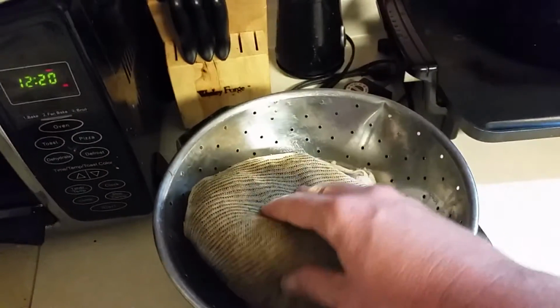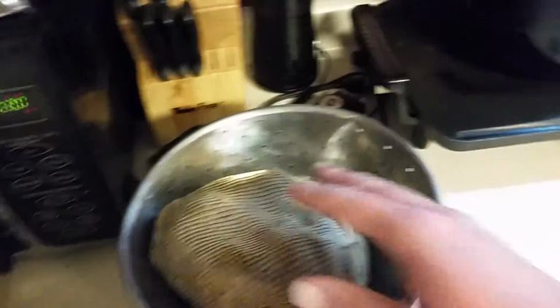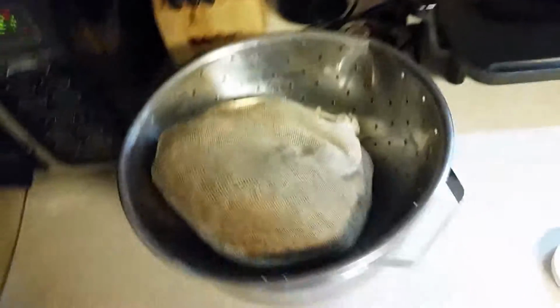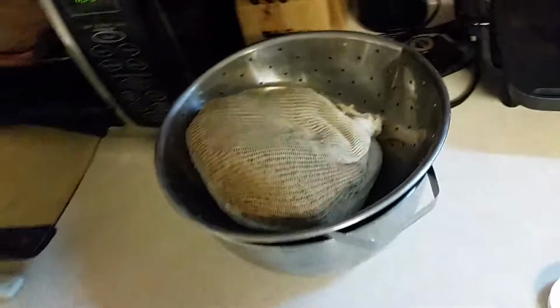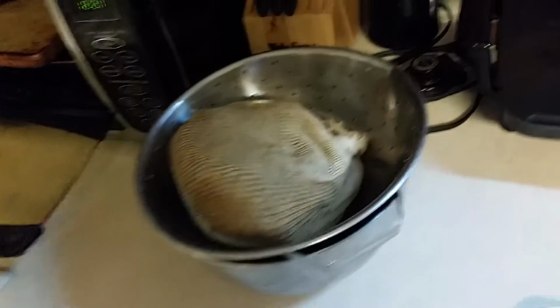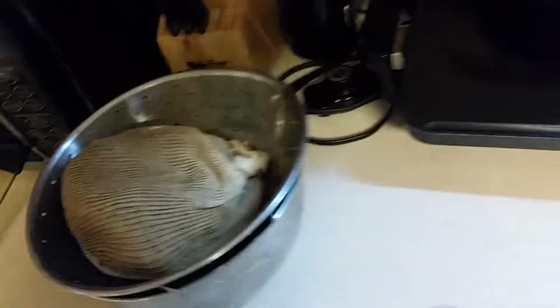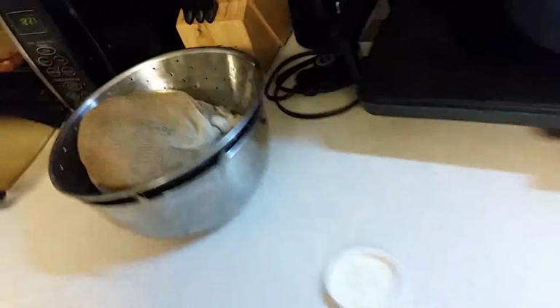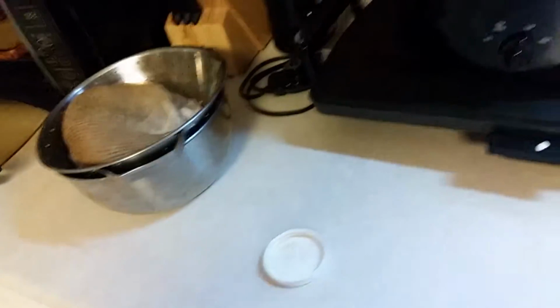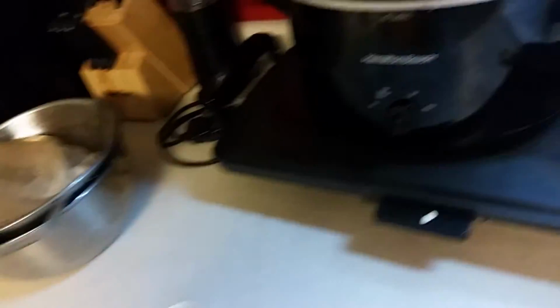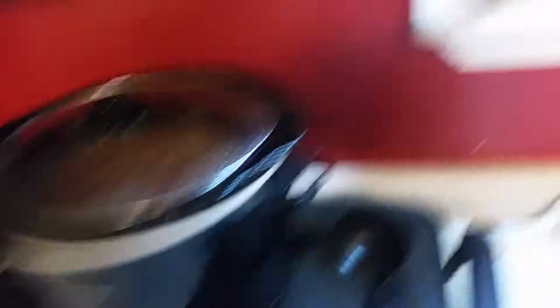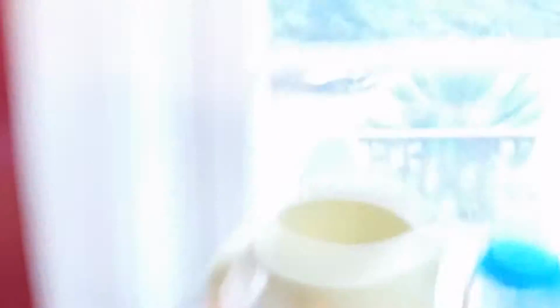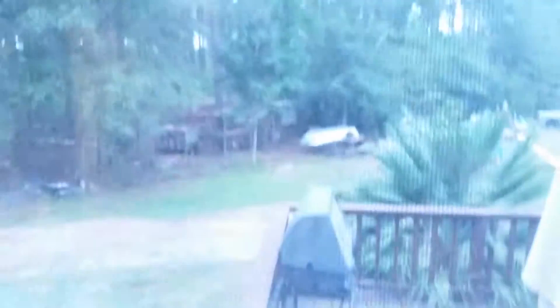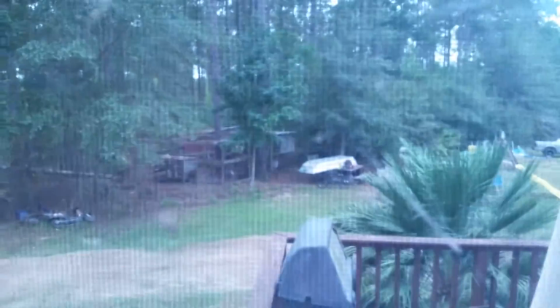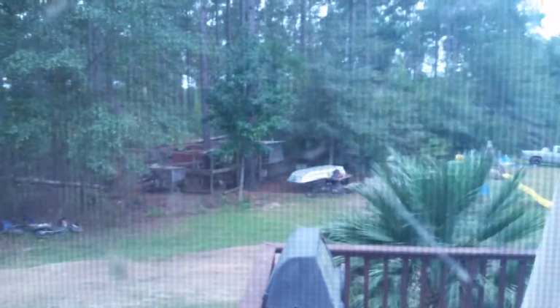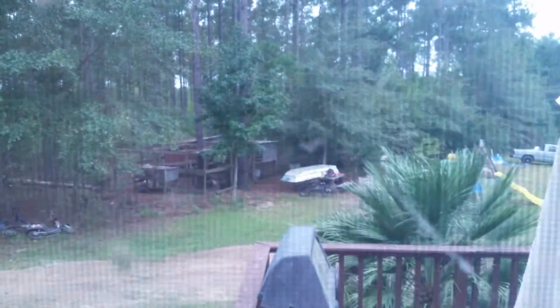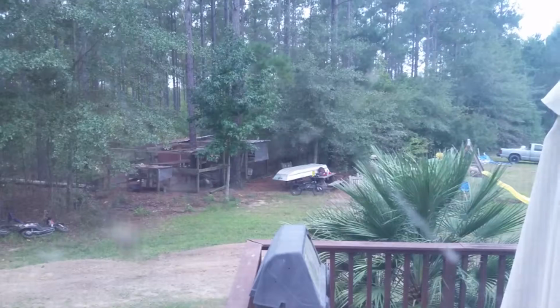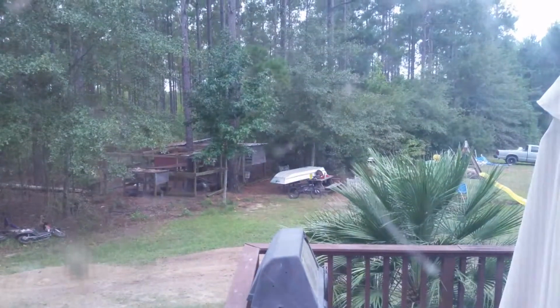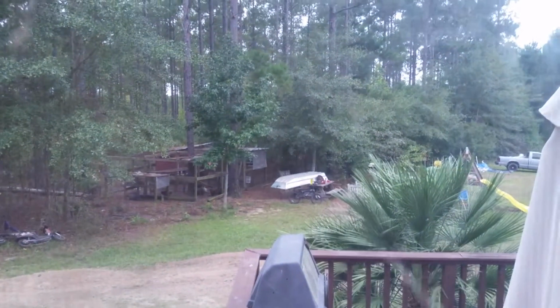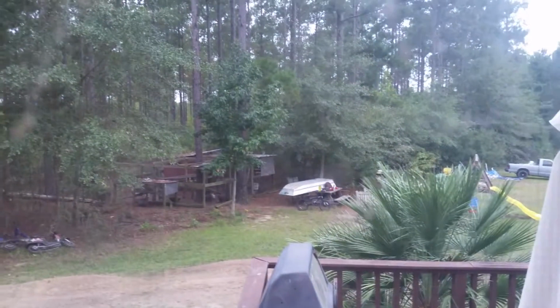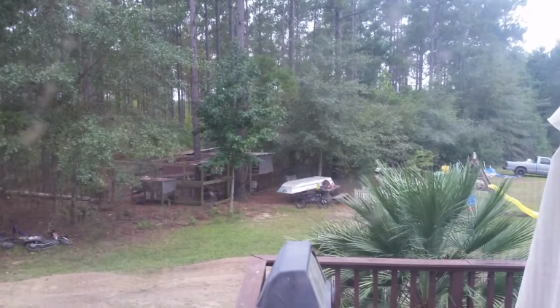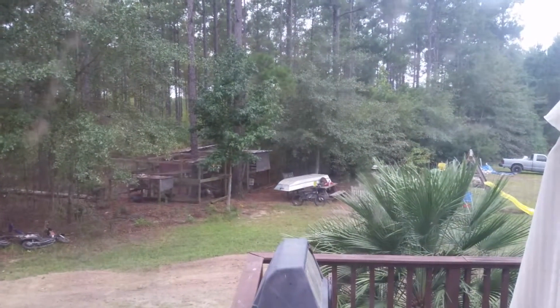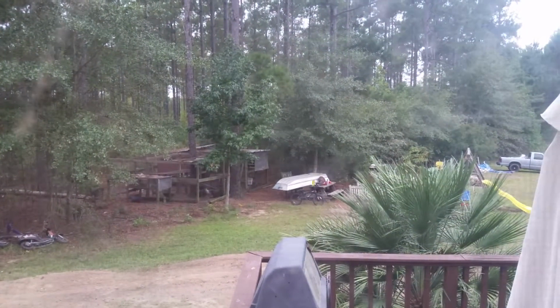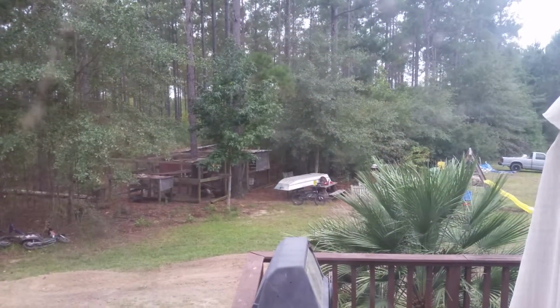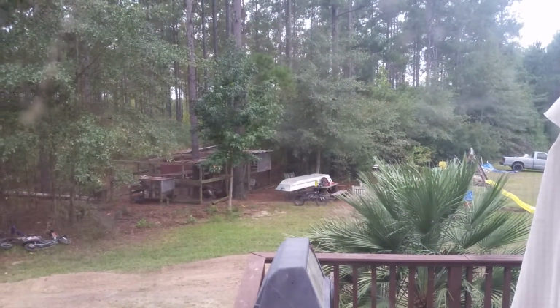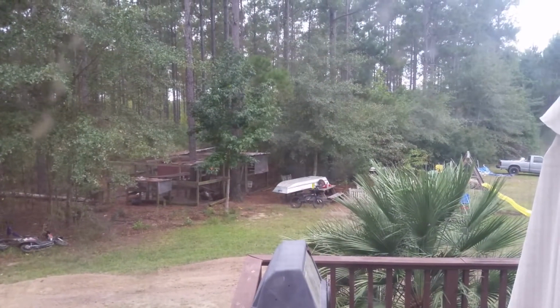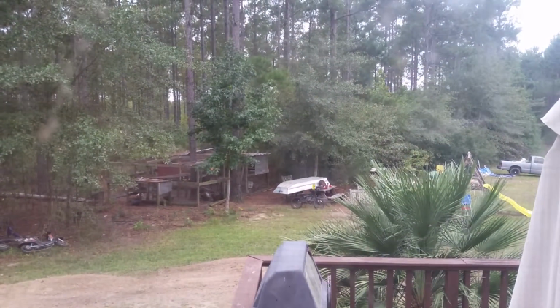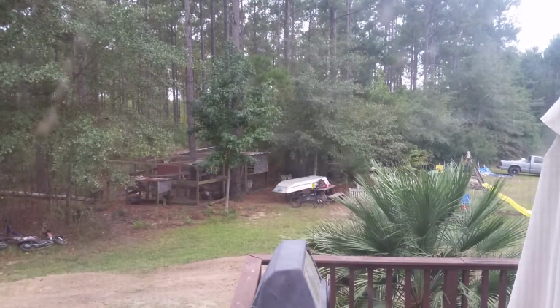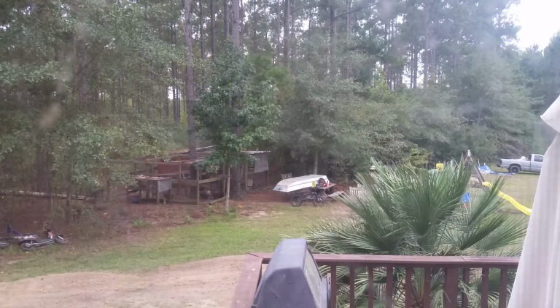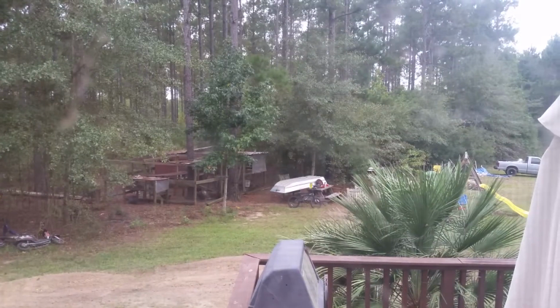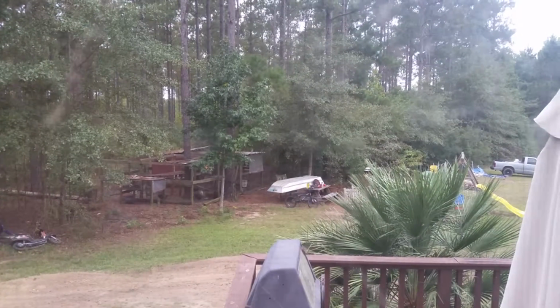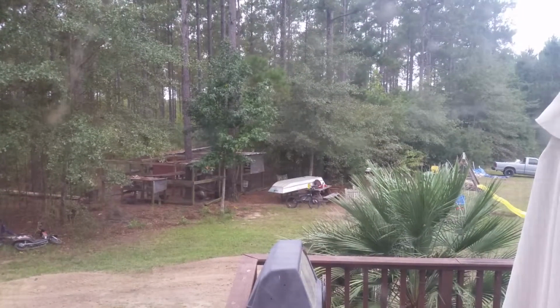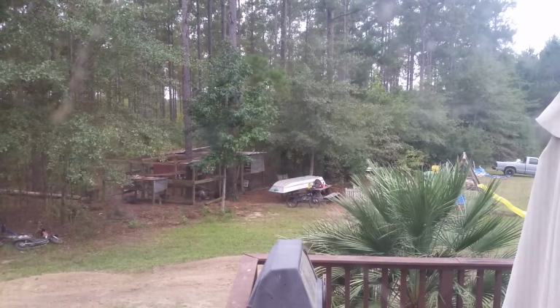I'm going to give these spent grains to the chickens - they usually like them. If we look out here we can see the chicken pen out there, with the boat still under construction. I've got to get the paint off of it.